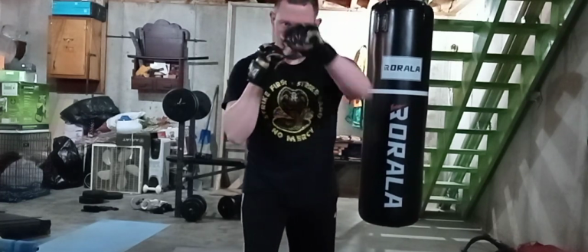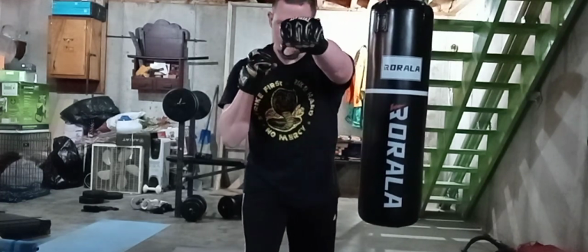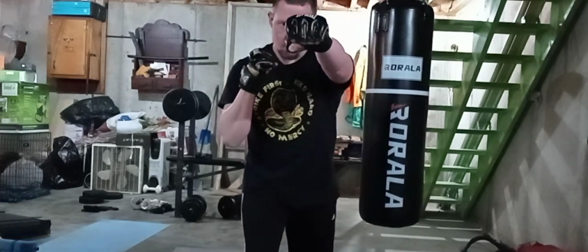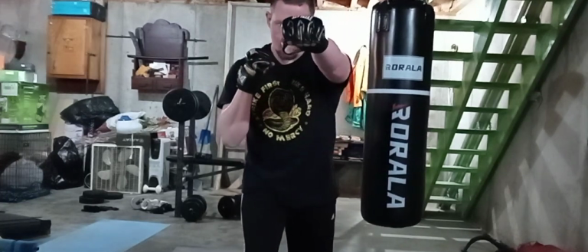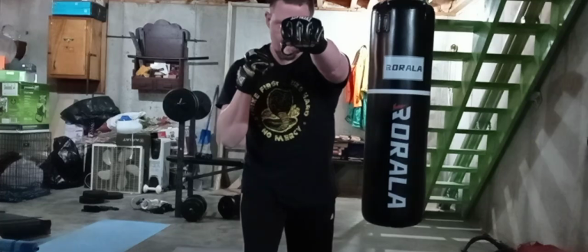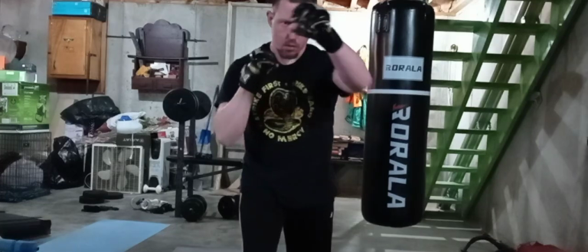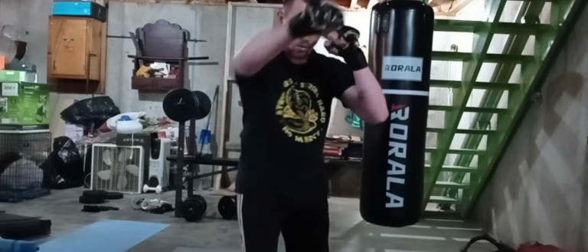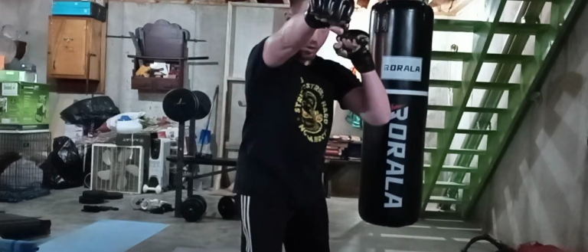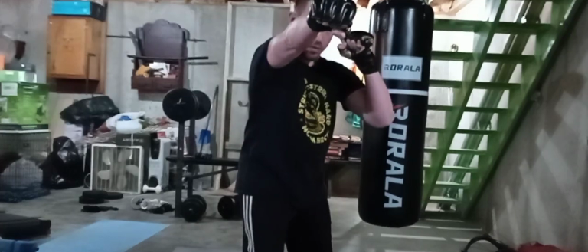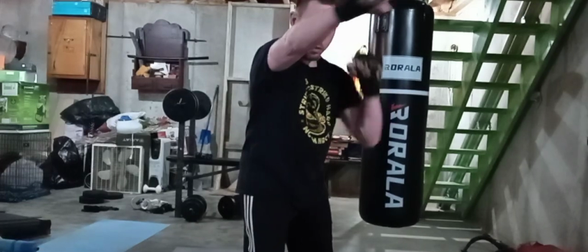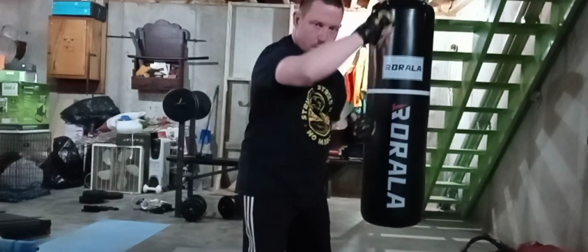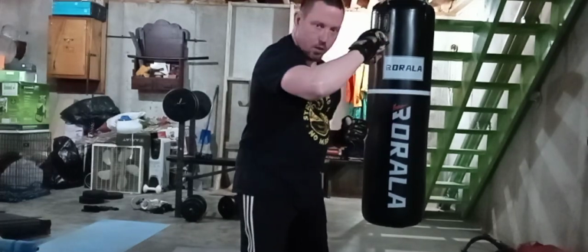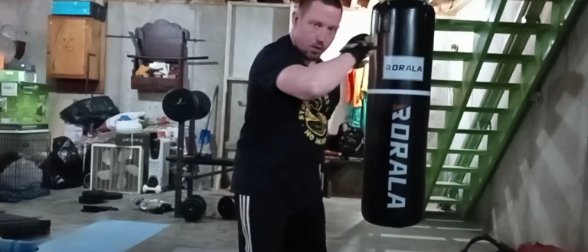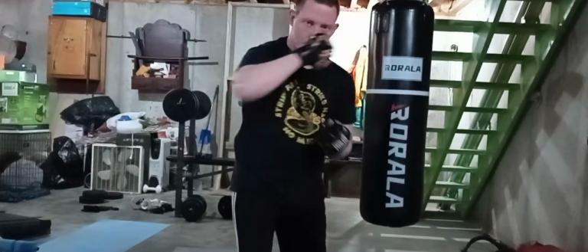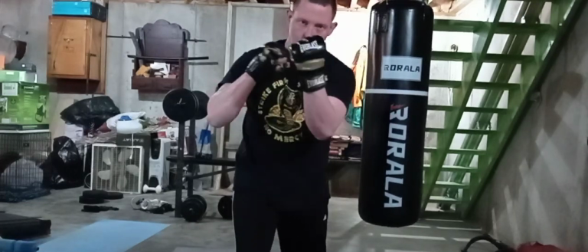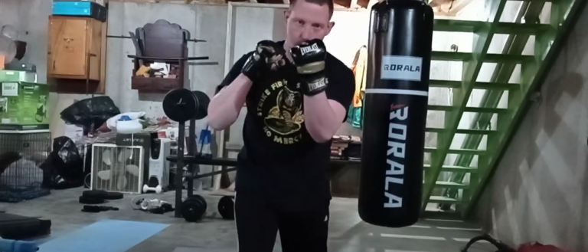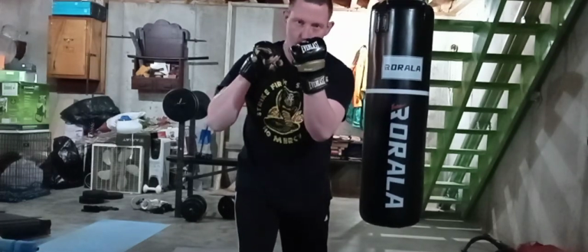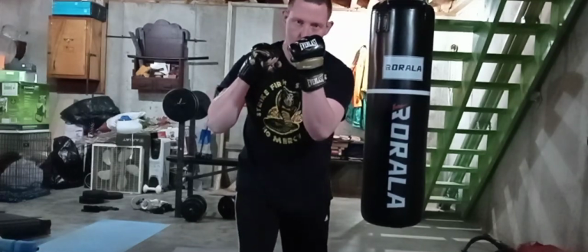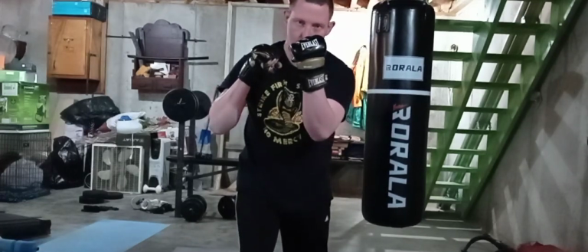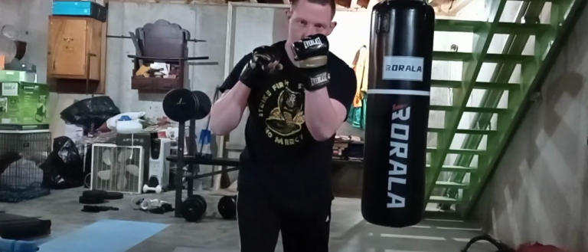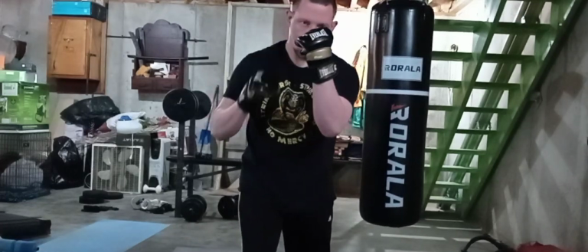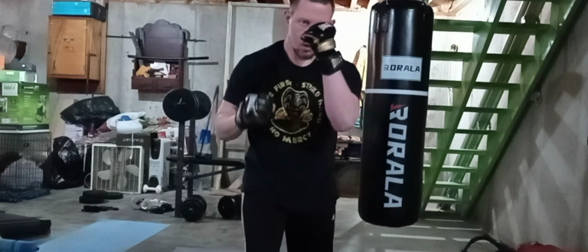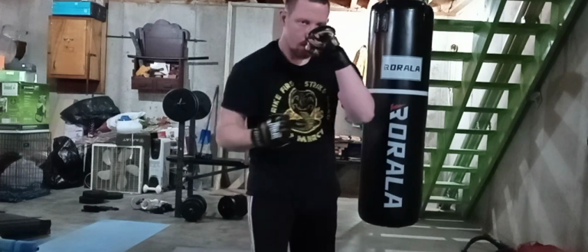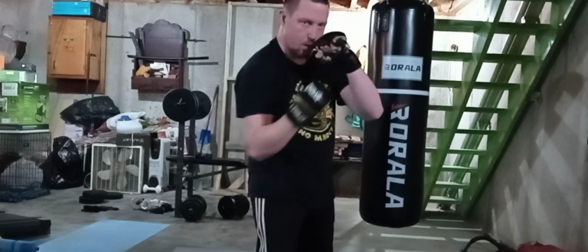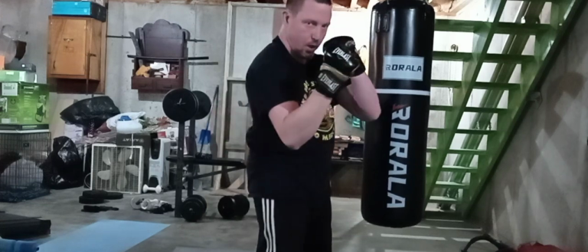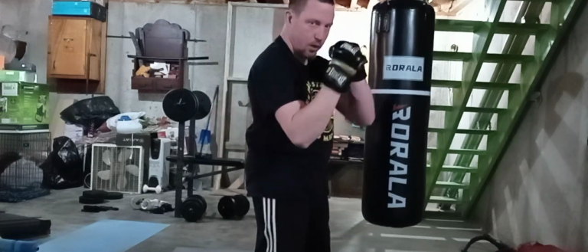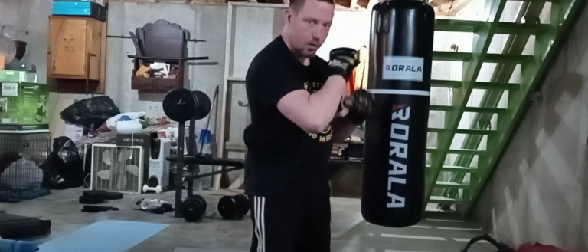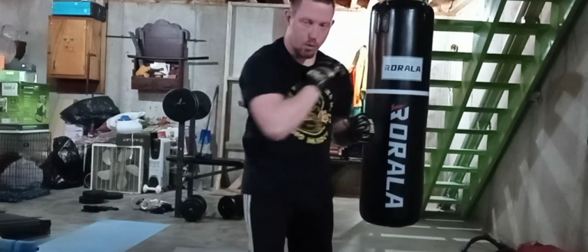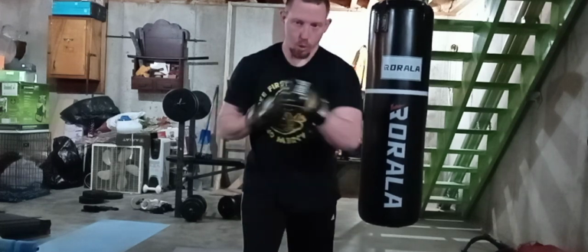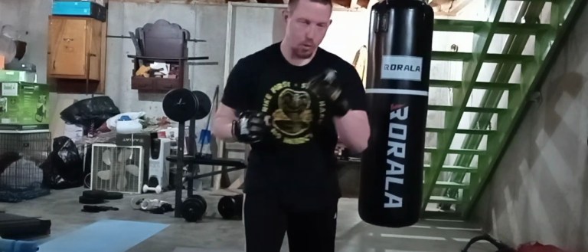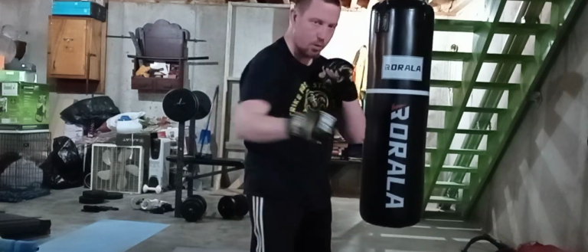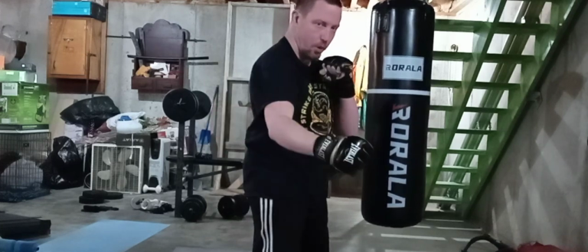Cross, cross, uppercut, uppercut, hook, hook.